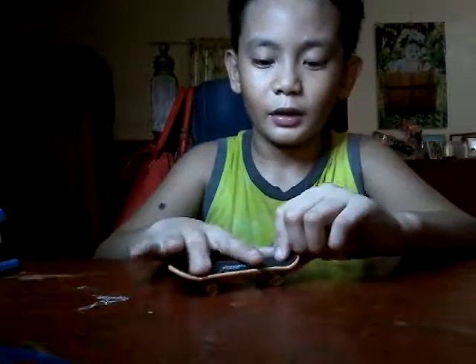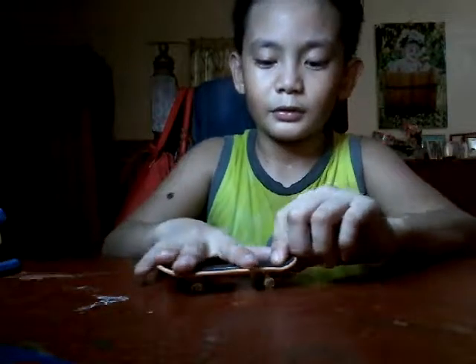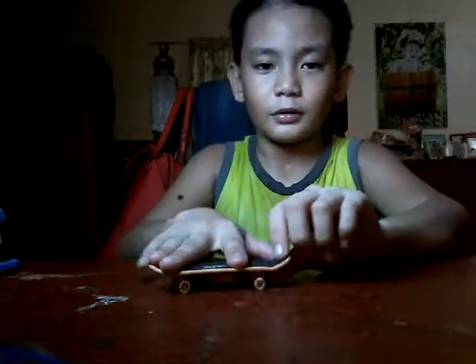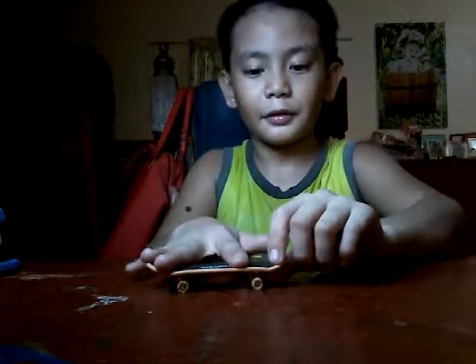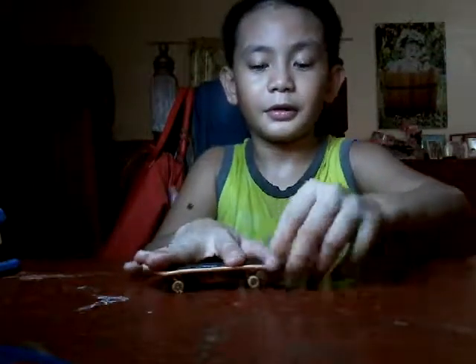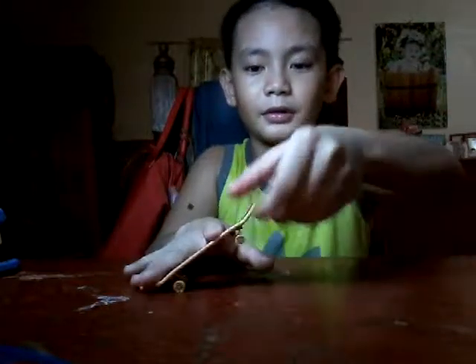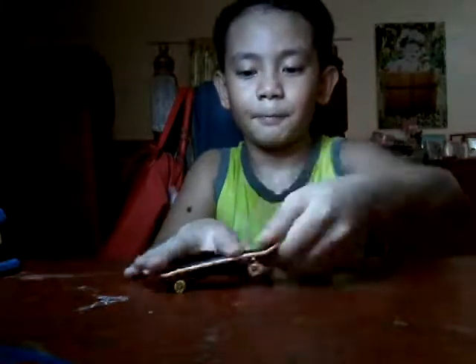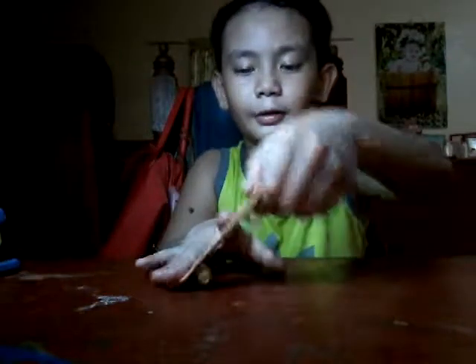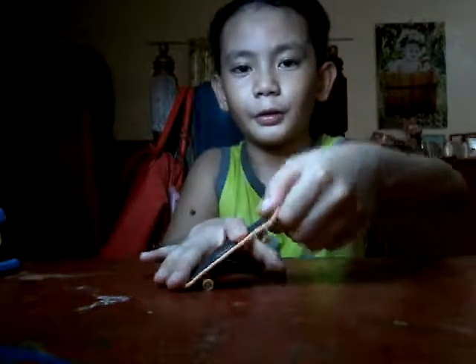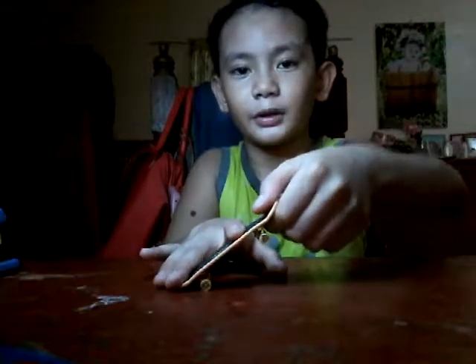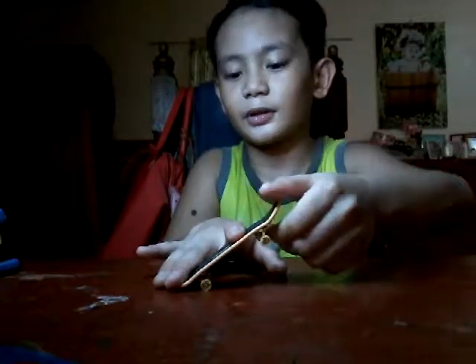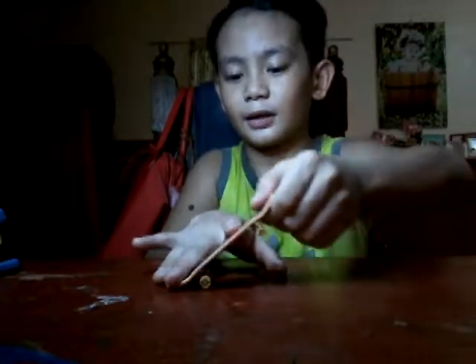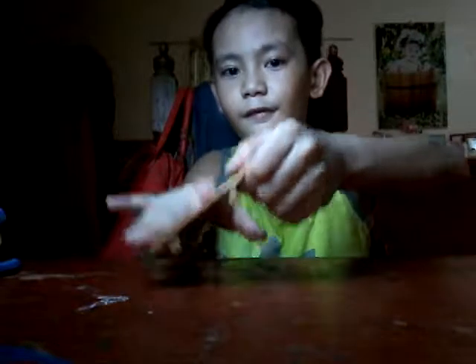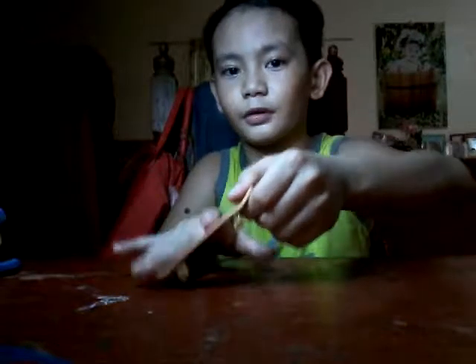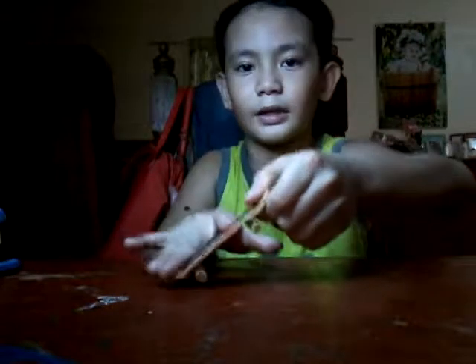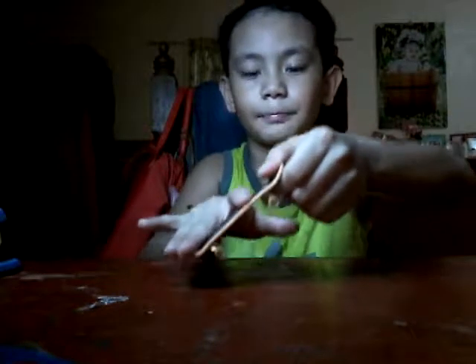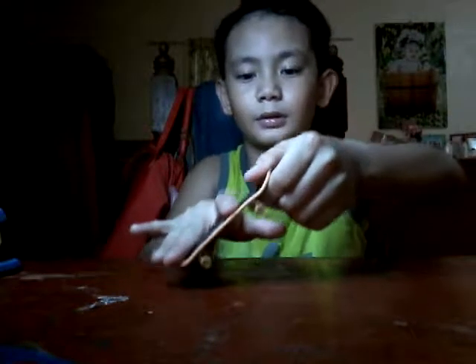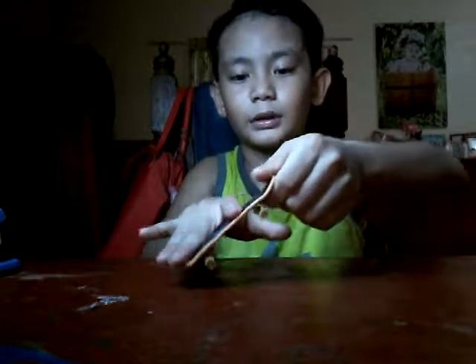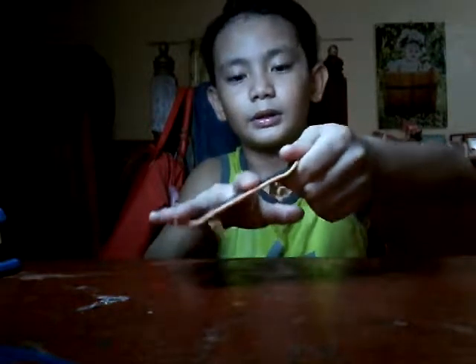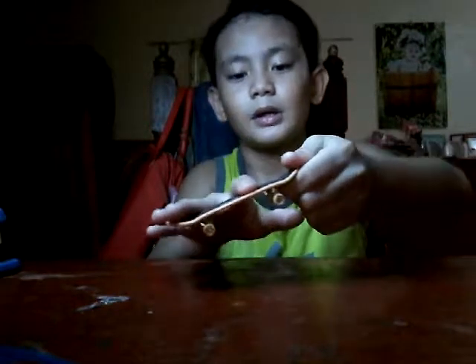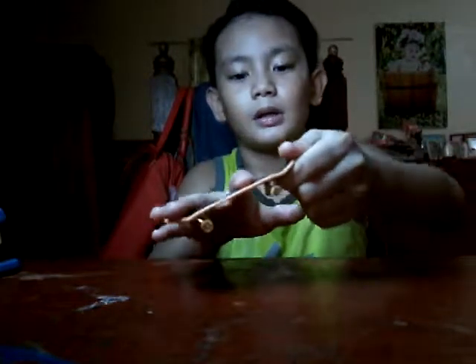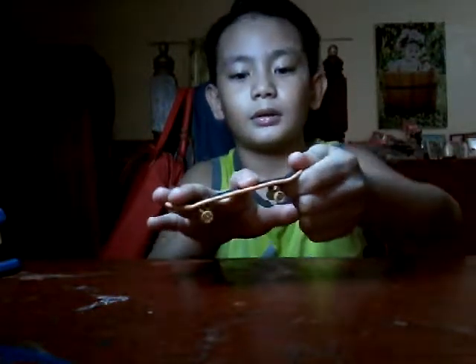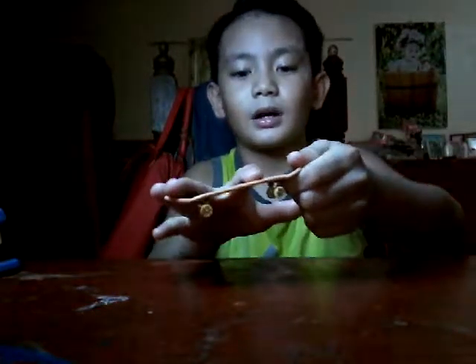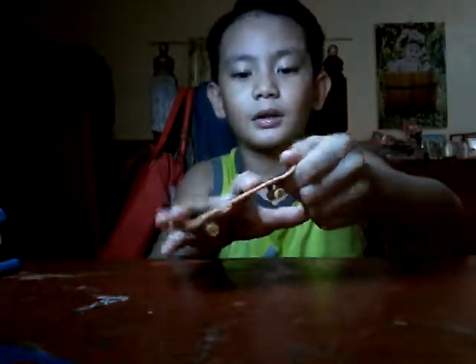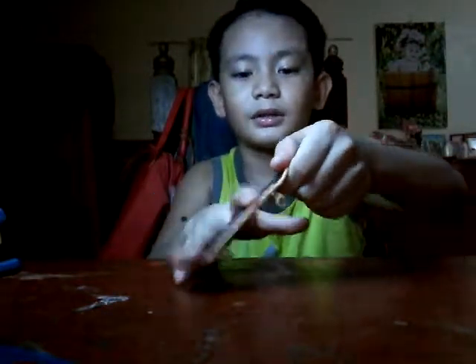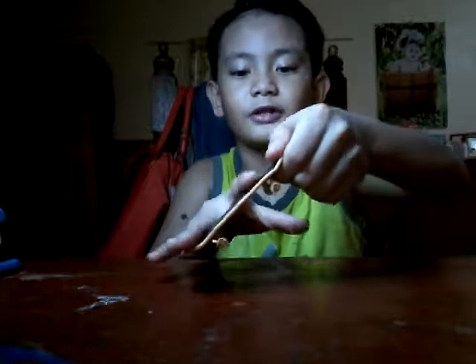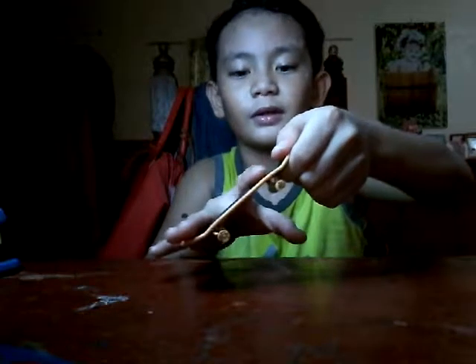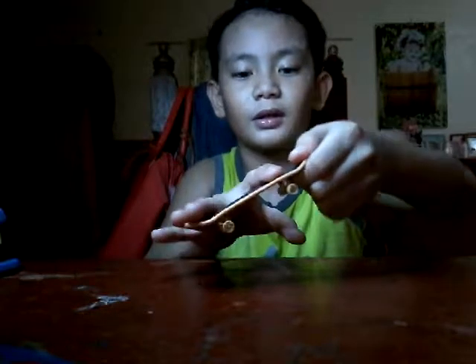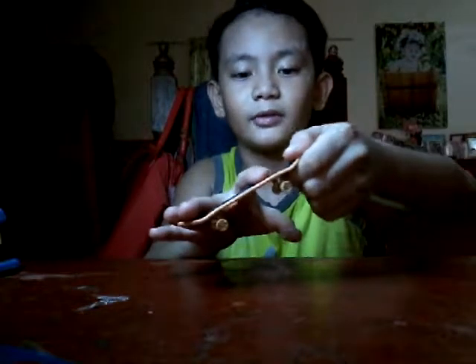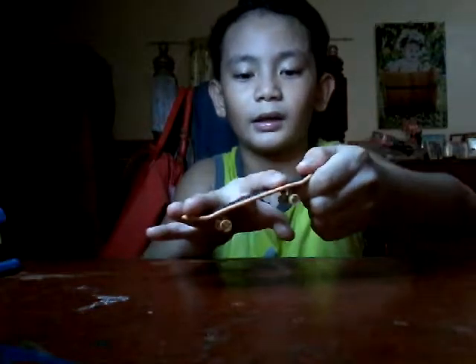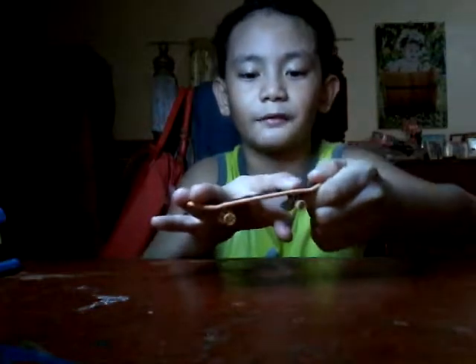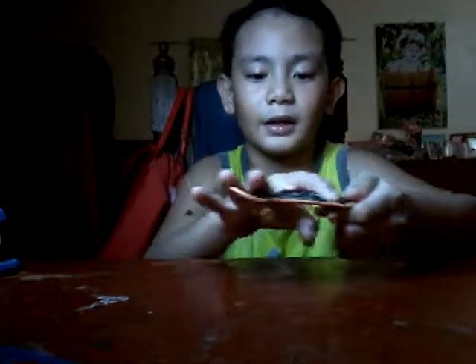And you don't only just pop the board — you're going to lift your hand up. And you're going to slide your finger and level it out.